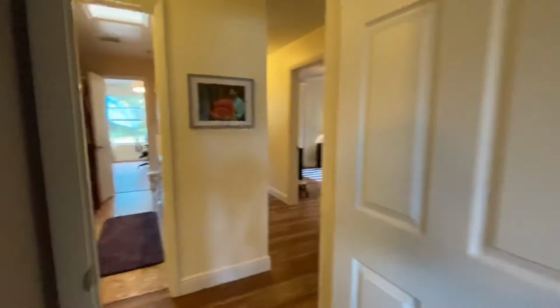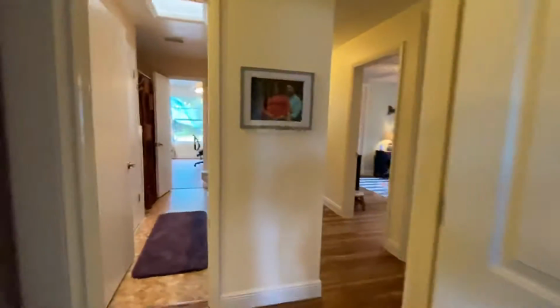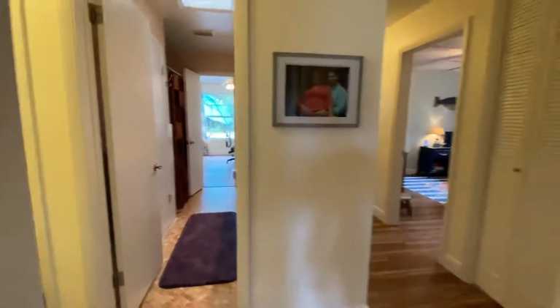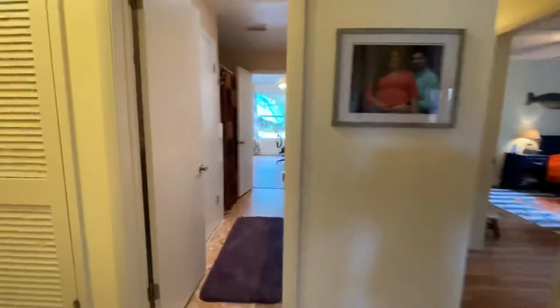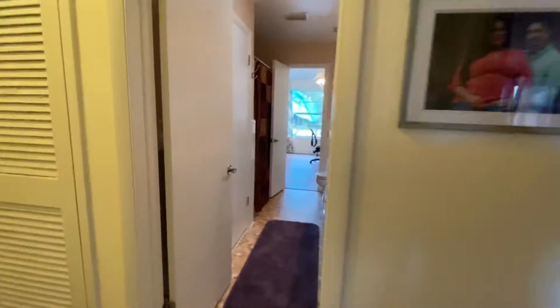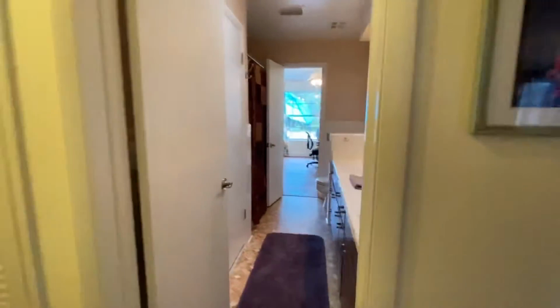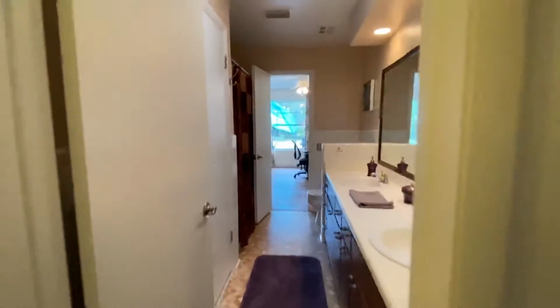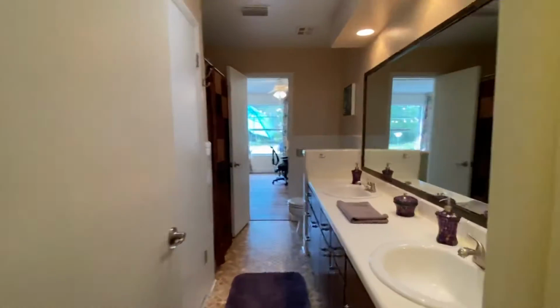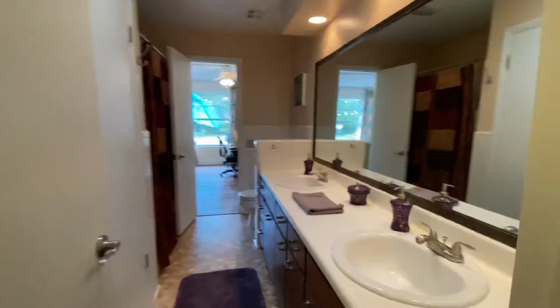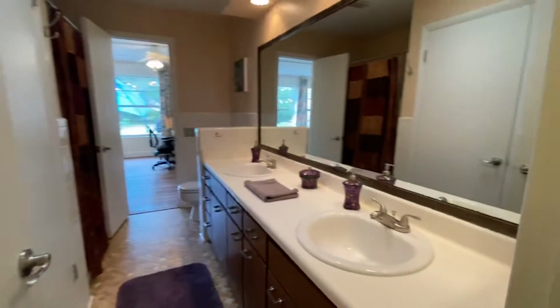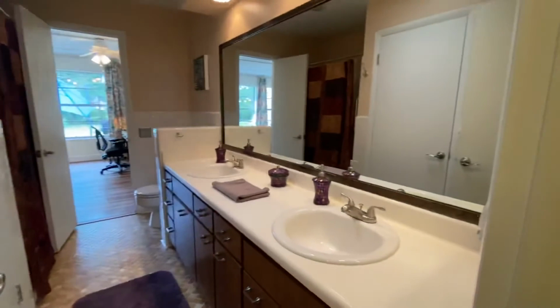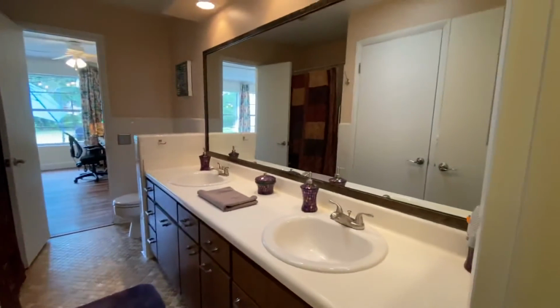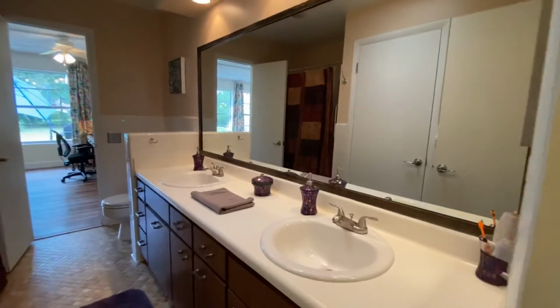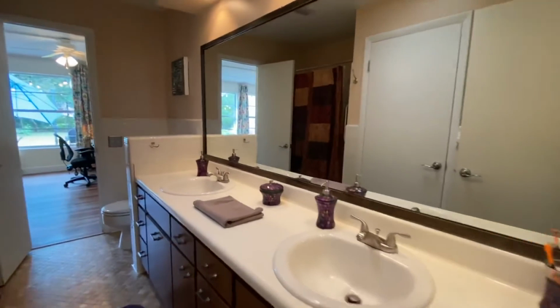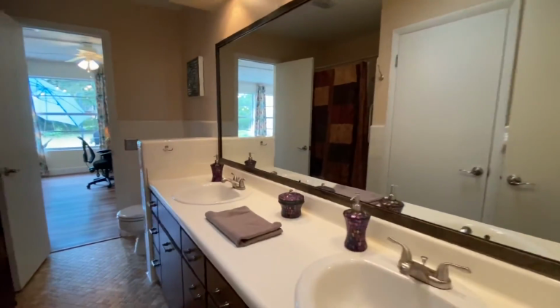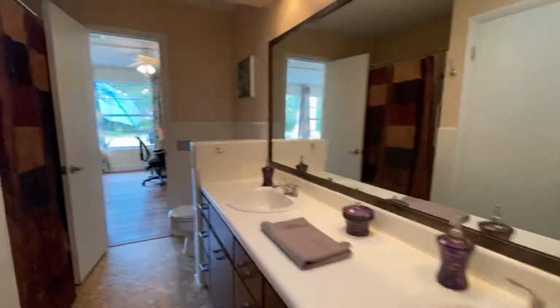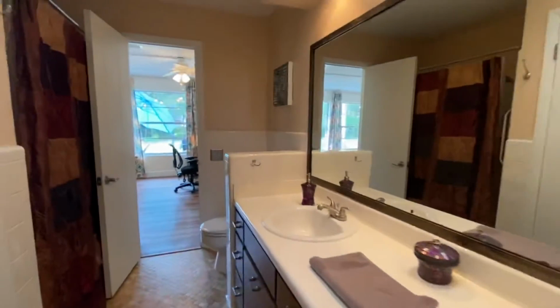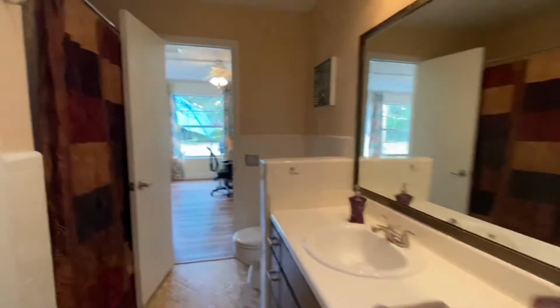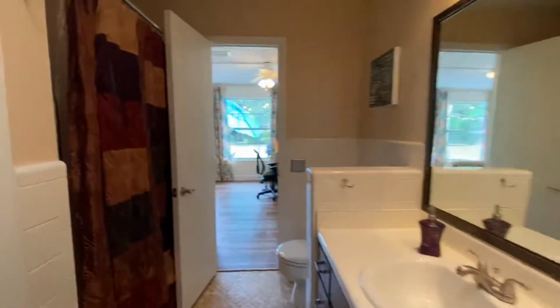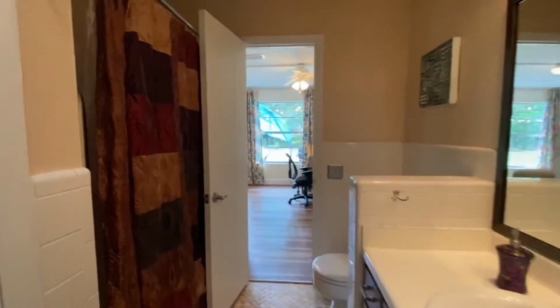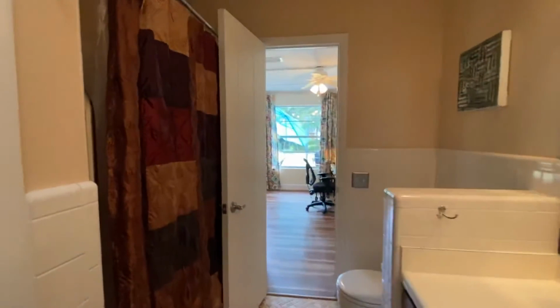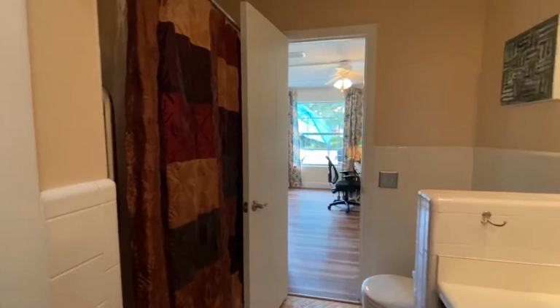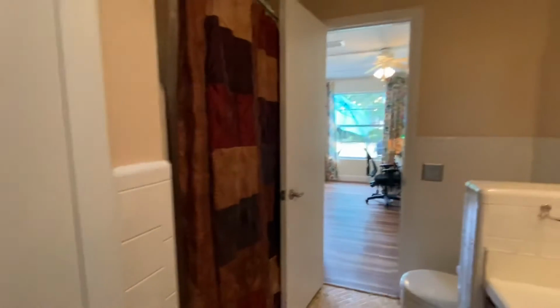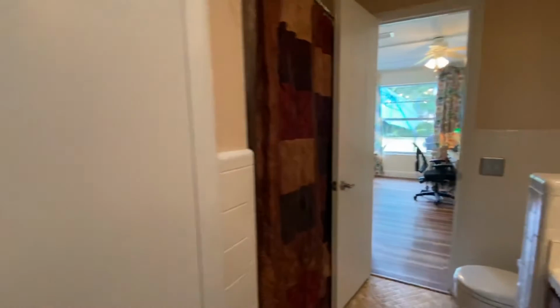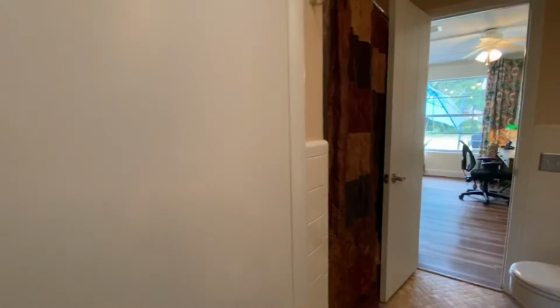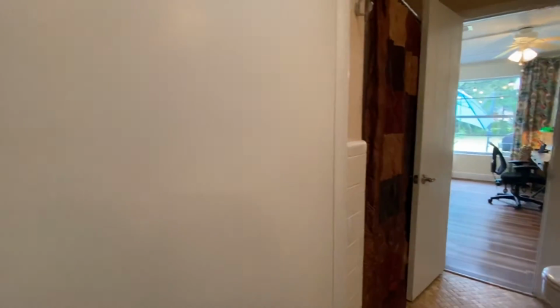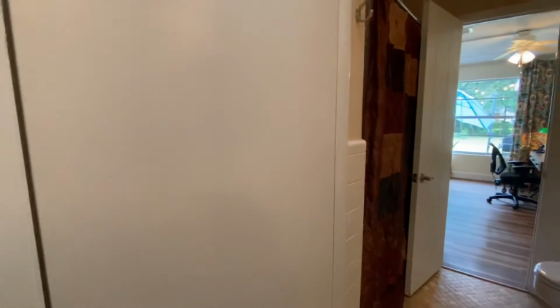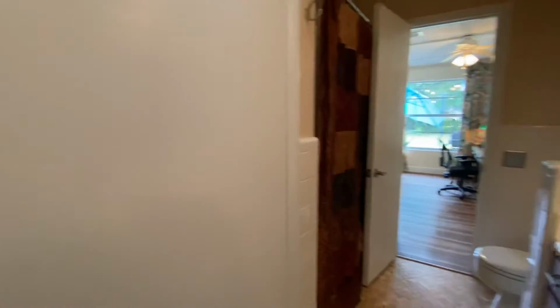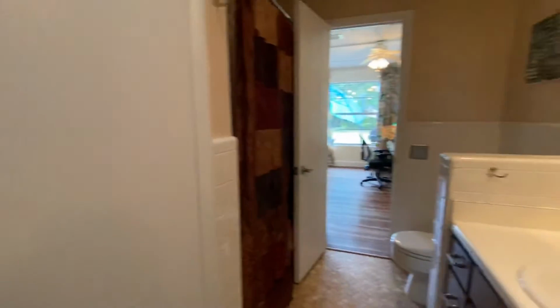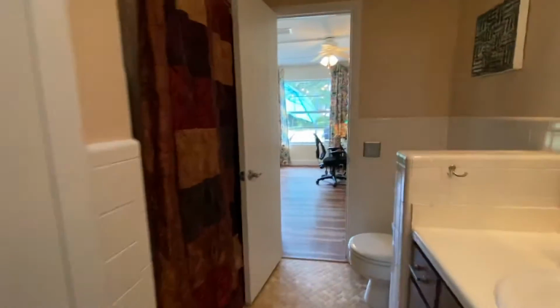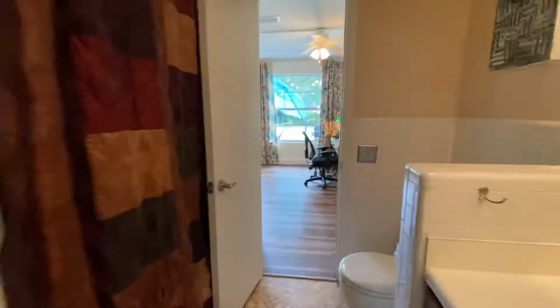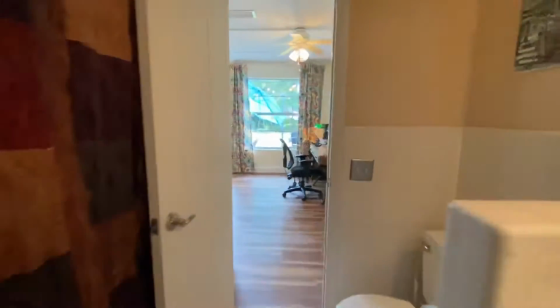Right off the hallway here, you've got bathroom number two. Nice and spacious, double sinks, with a shower. Closet here, so it feeds this way.